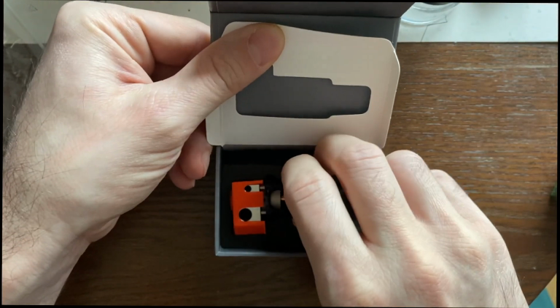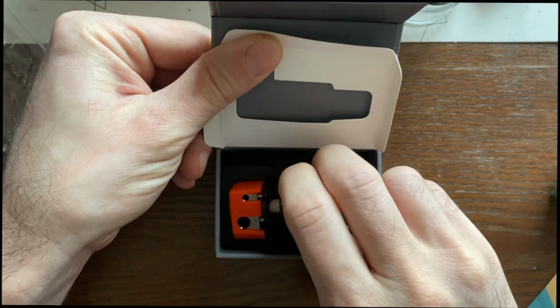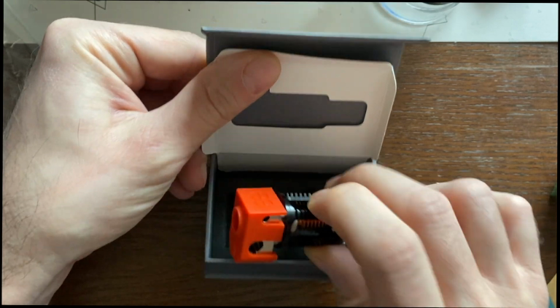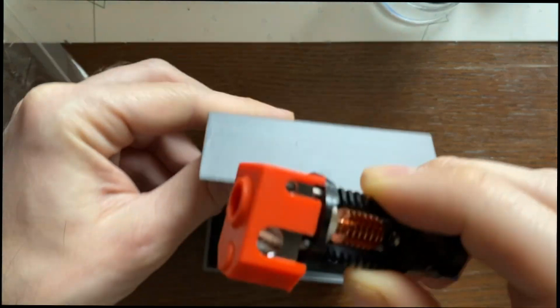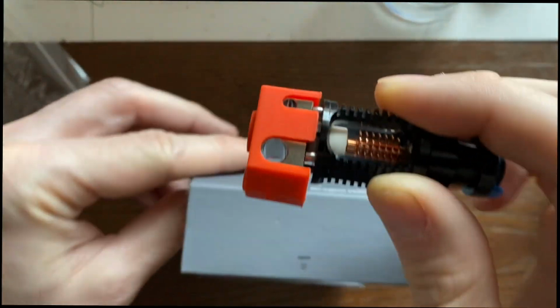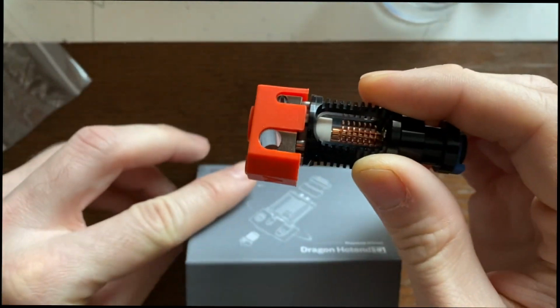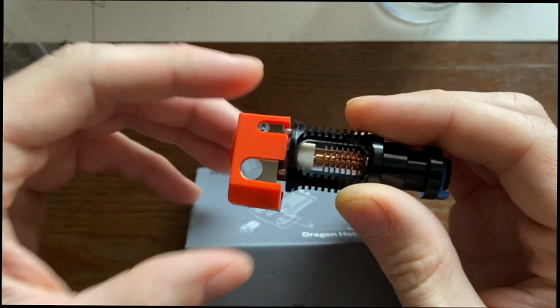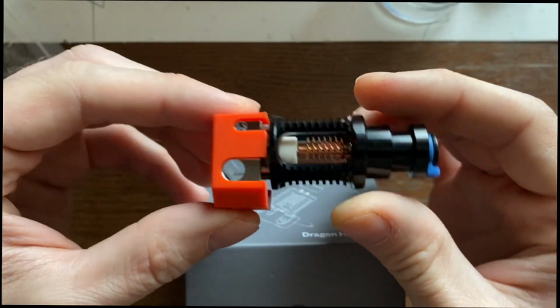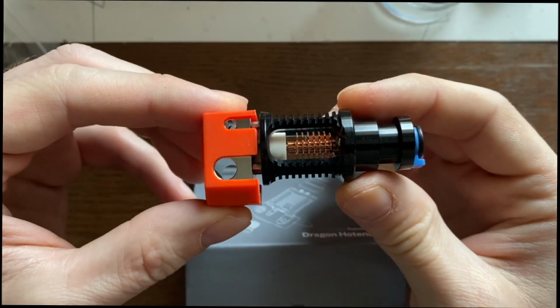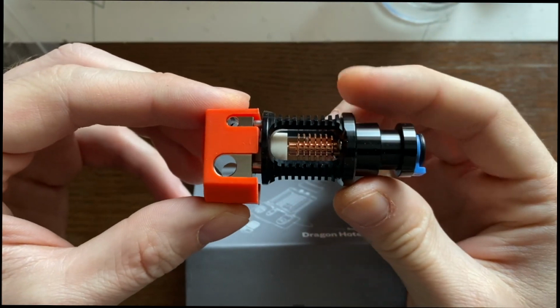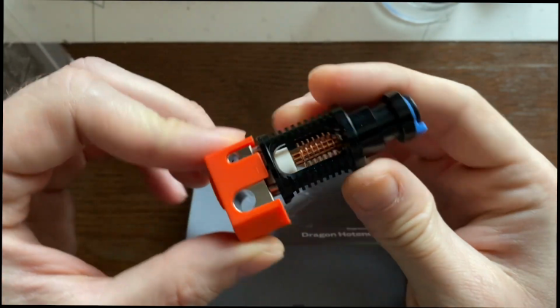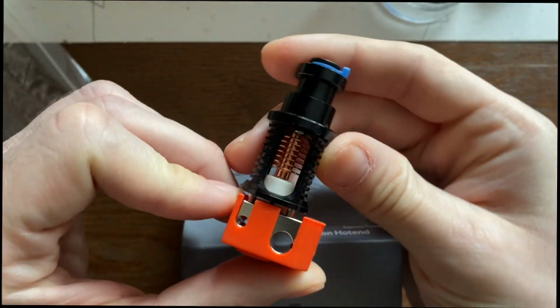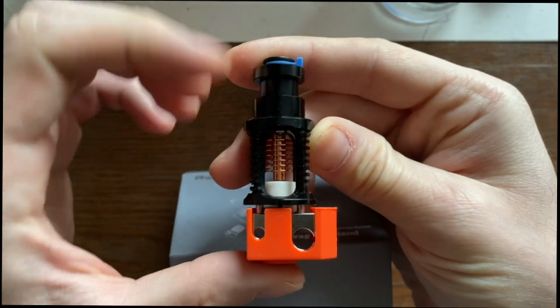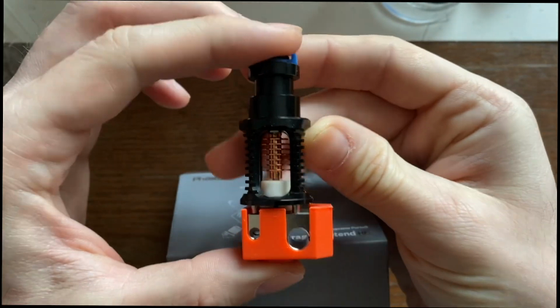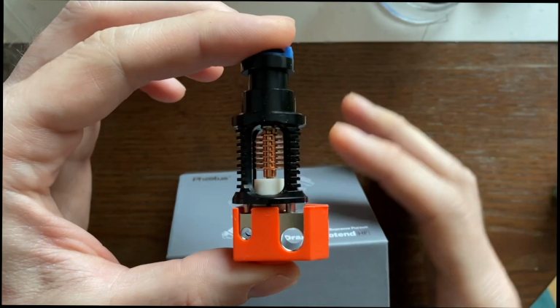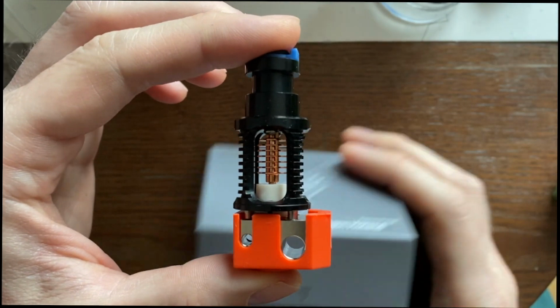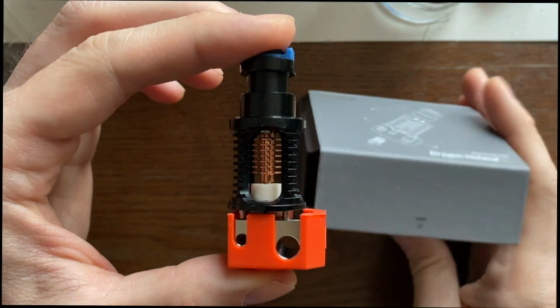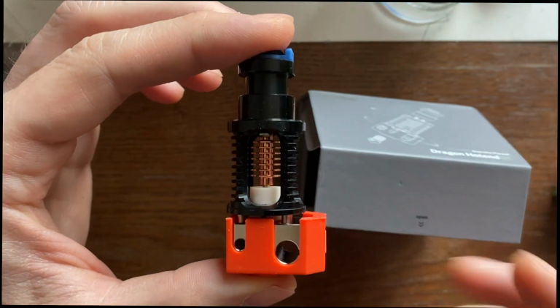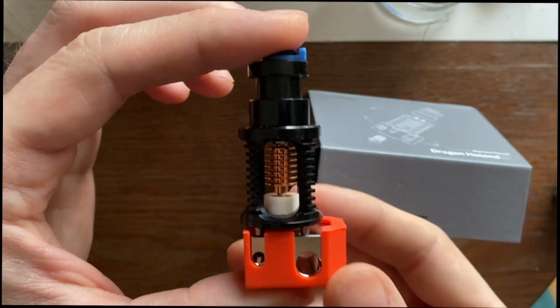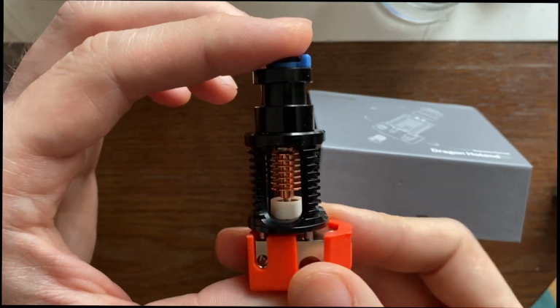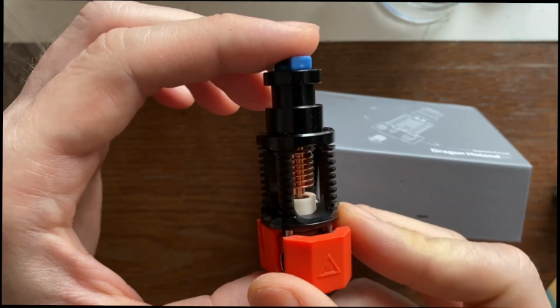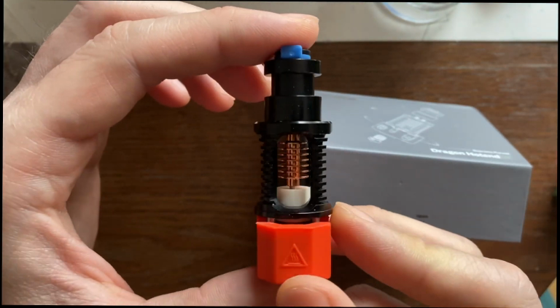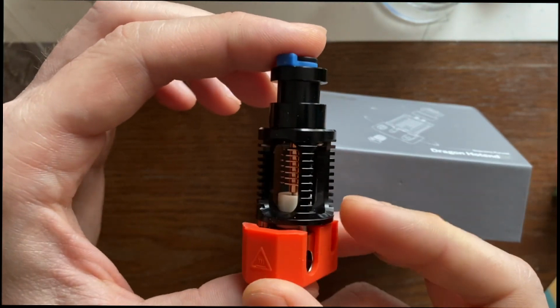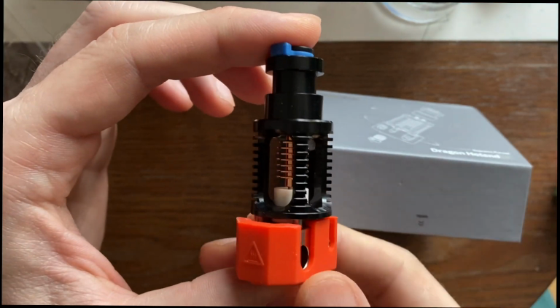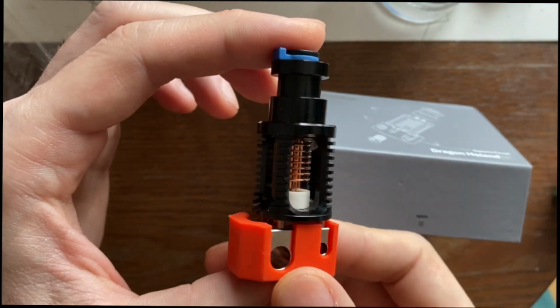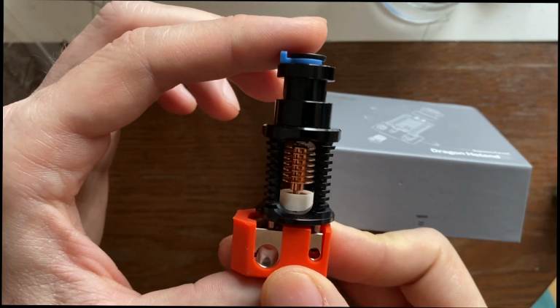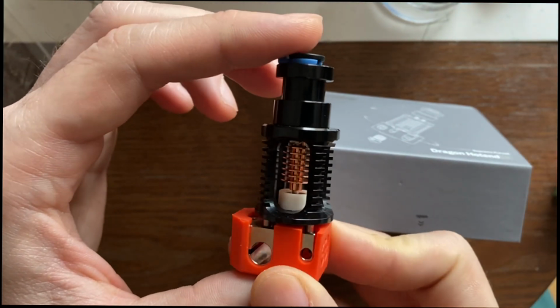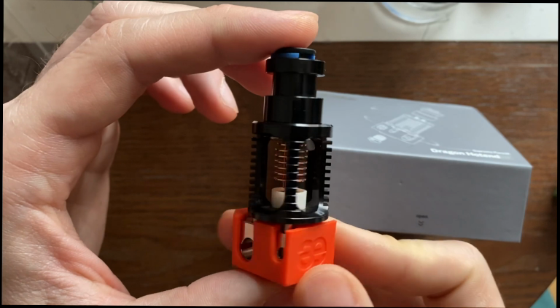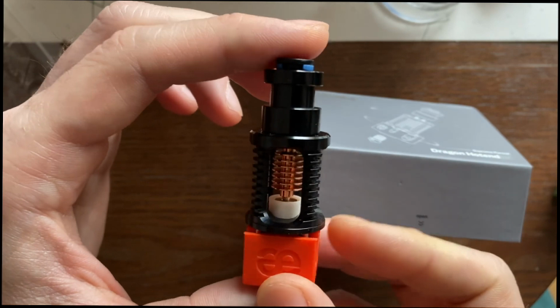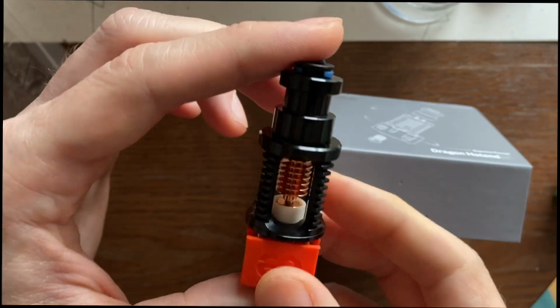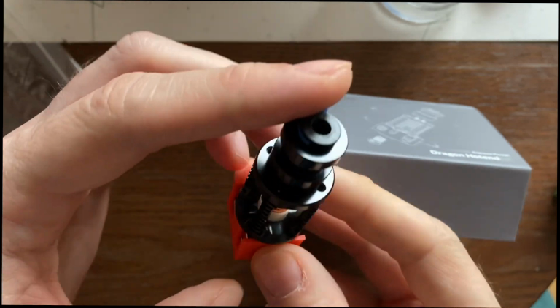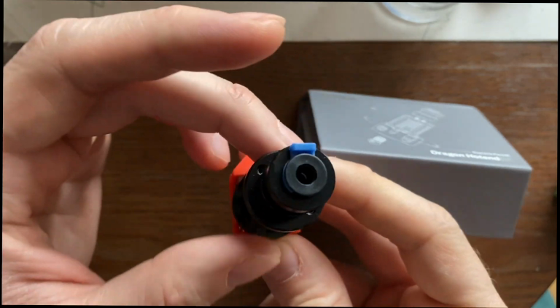The main body of the hotend itself comes fully assembled. This is an all metal kit, made out of premium materials. It has a really good feel to it.